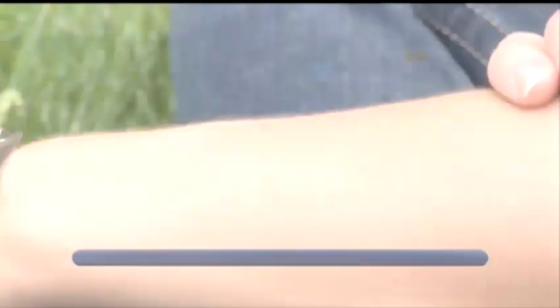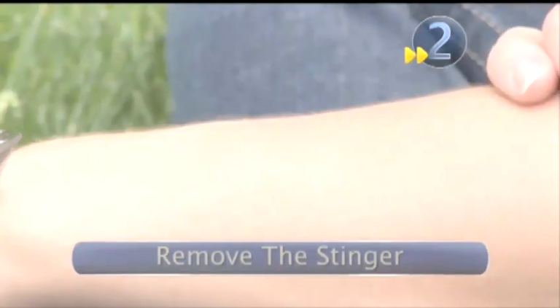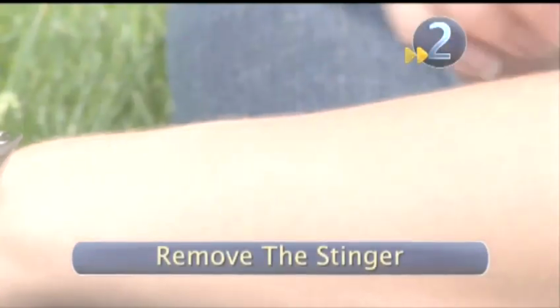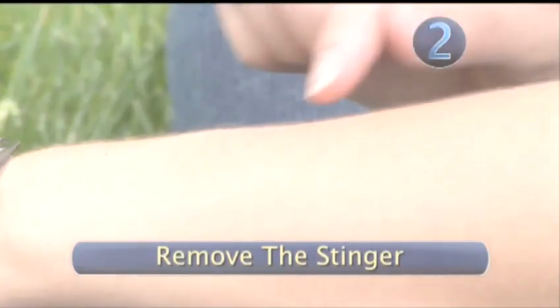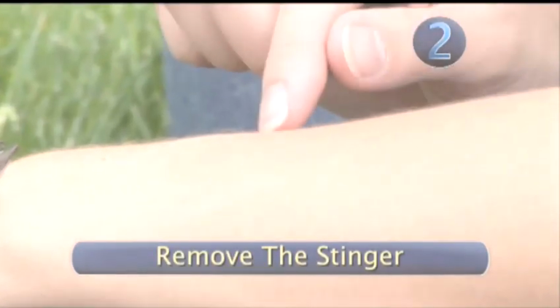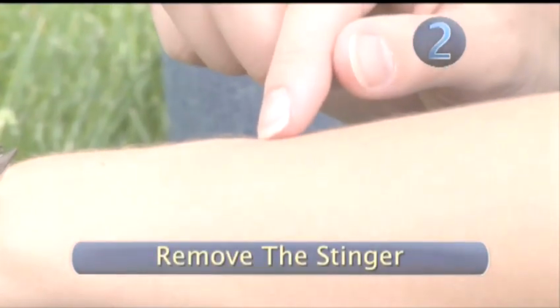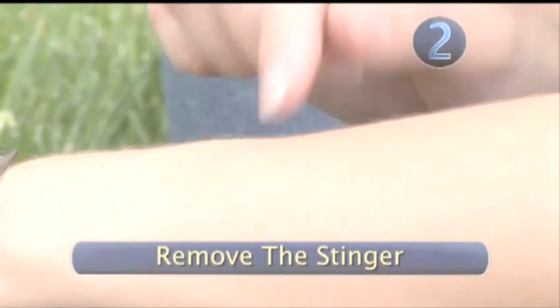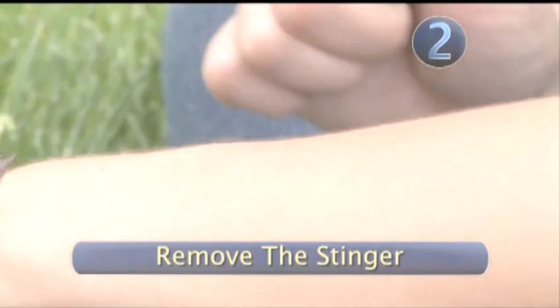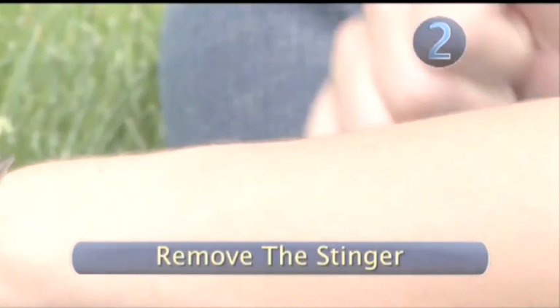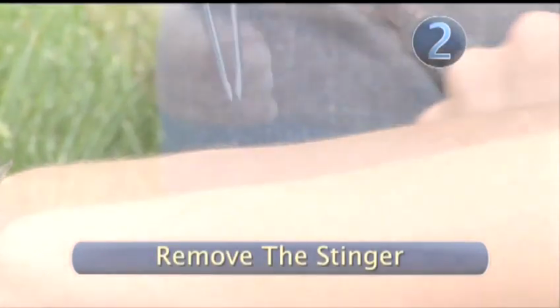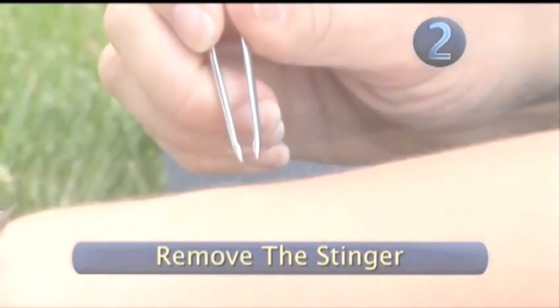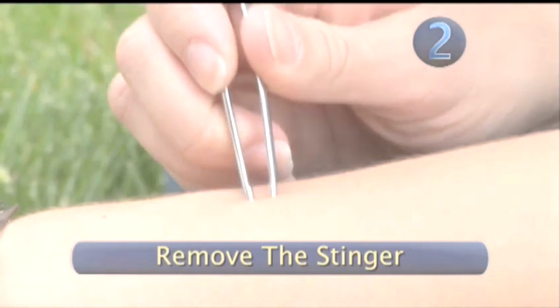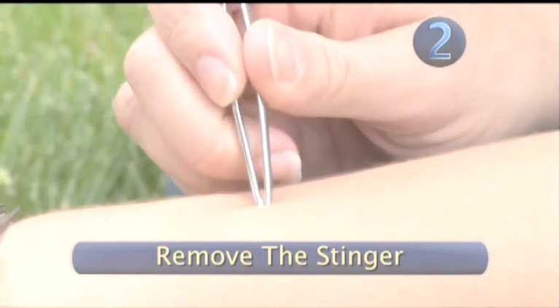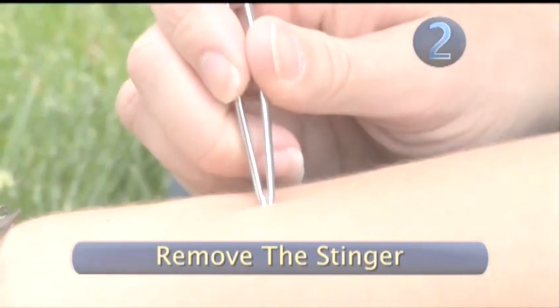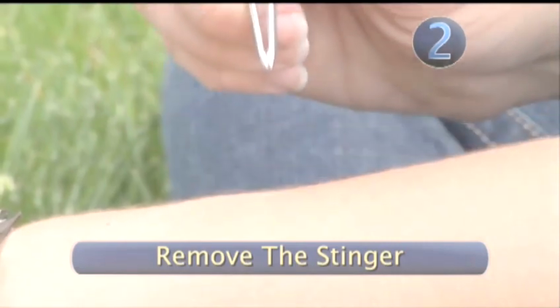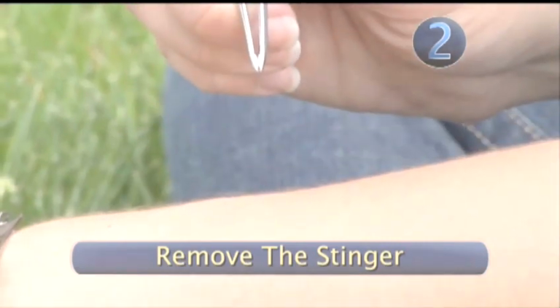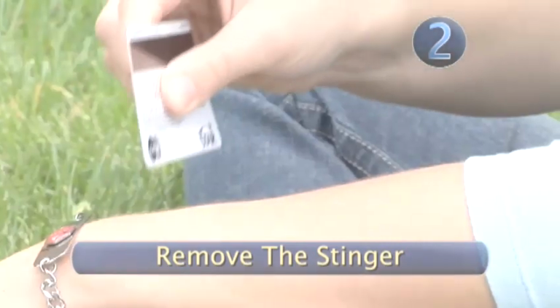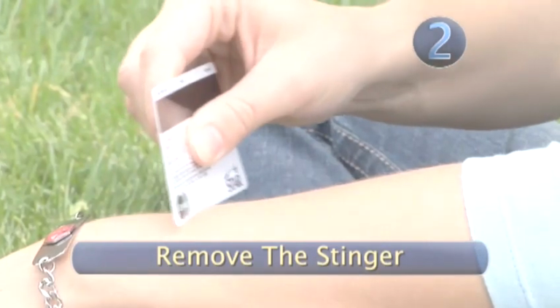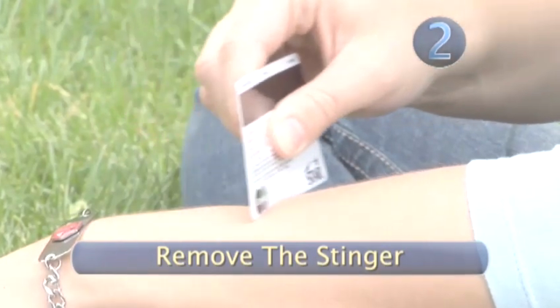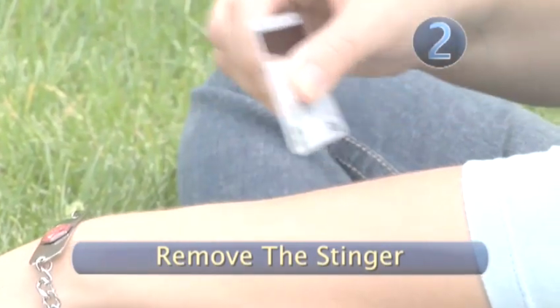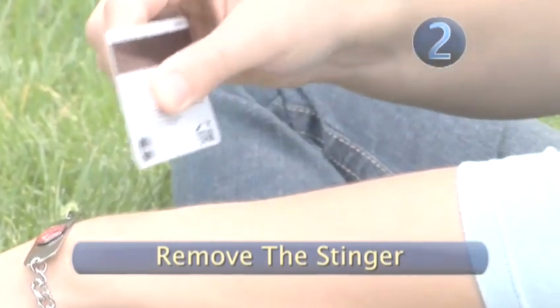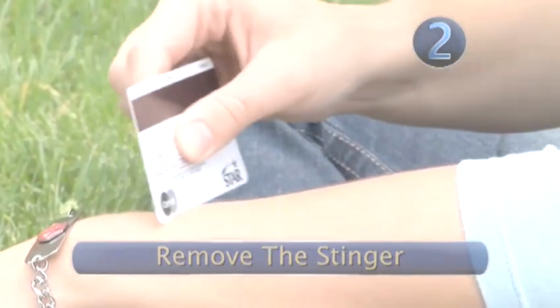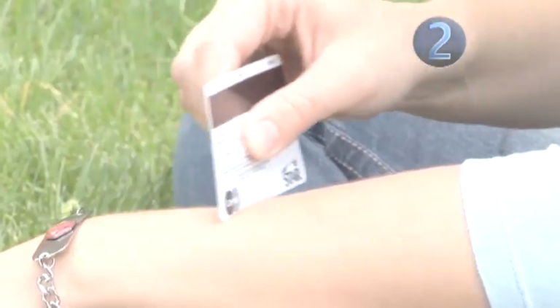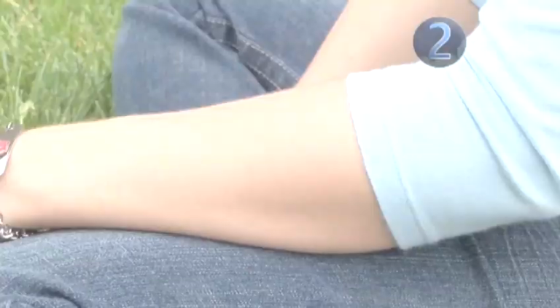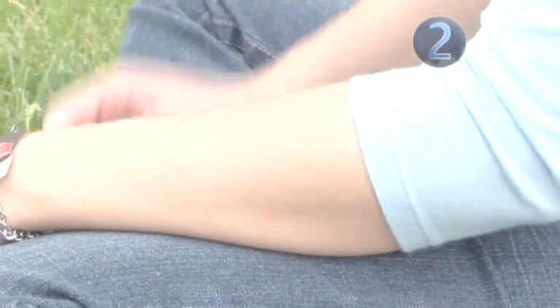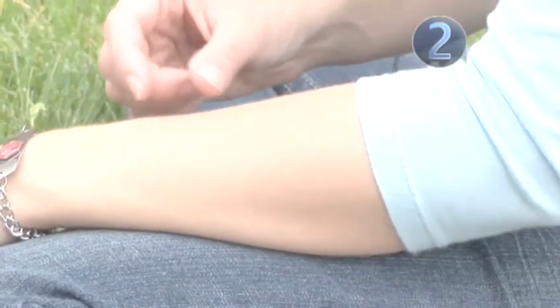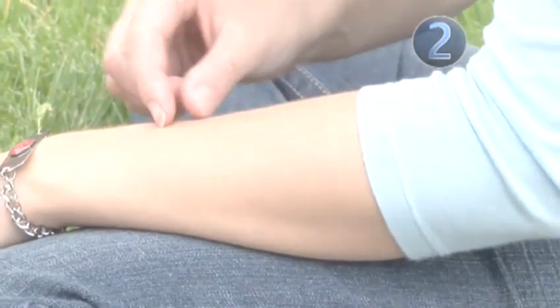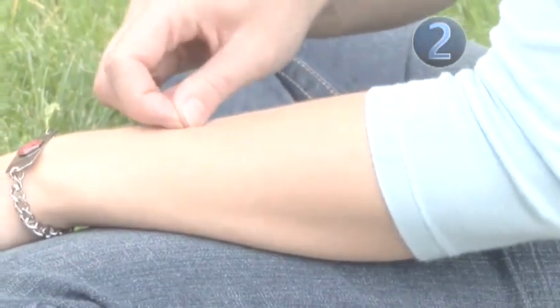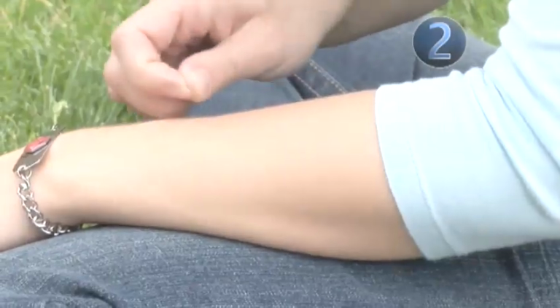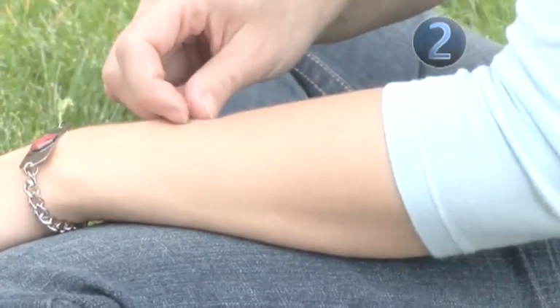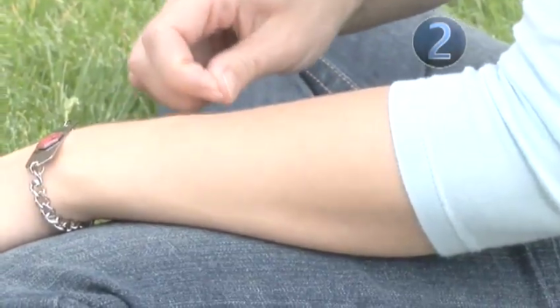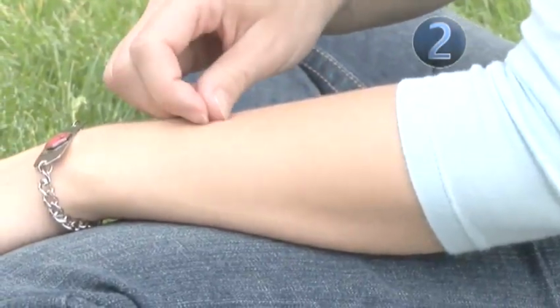Step 2: Remove the stinger. If you've been stung by a bee or a wasp, try to pull out the stinger or scrape it out with a card. Don't squeeze the stinger — squeezing it will spread the poison into the wound.